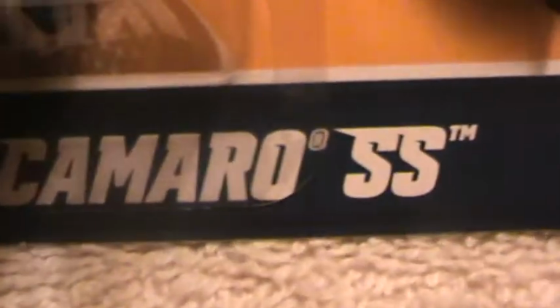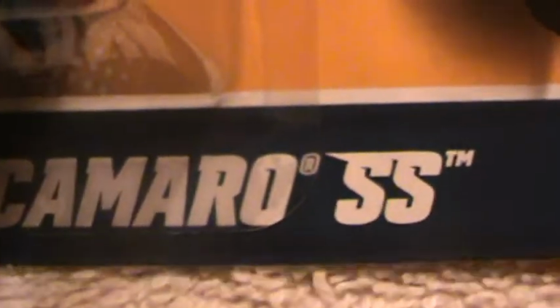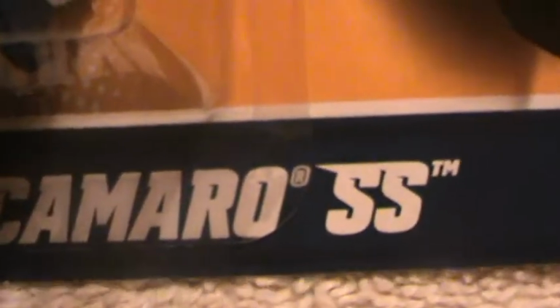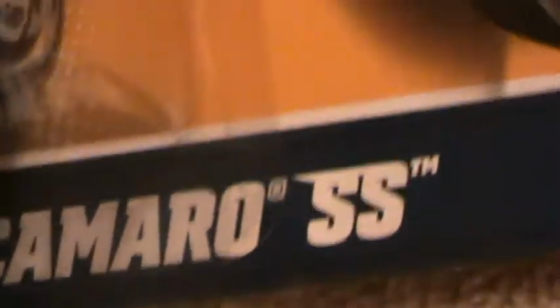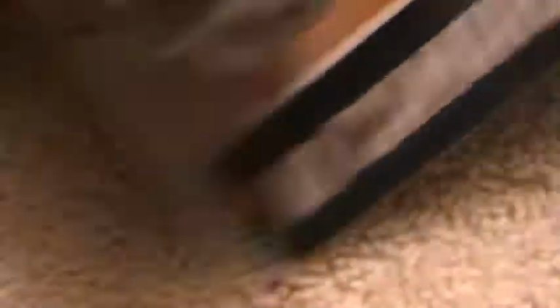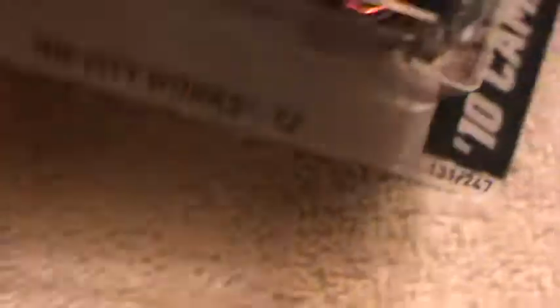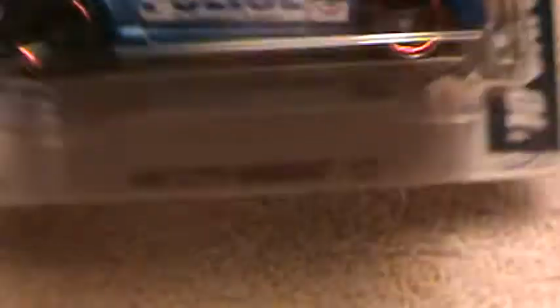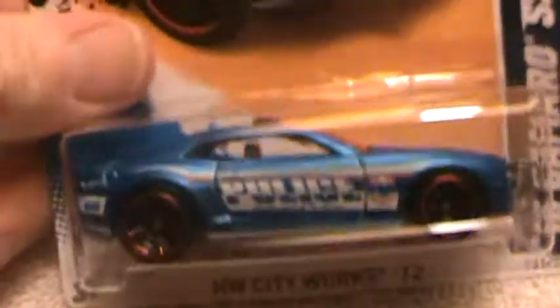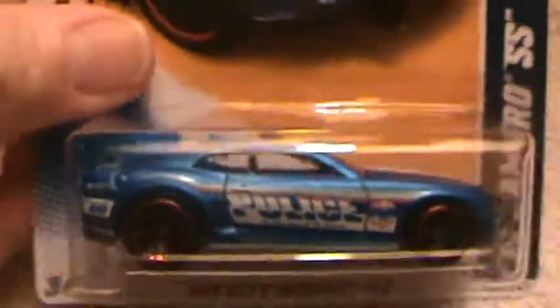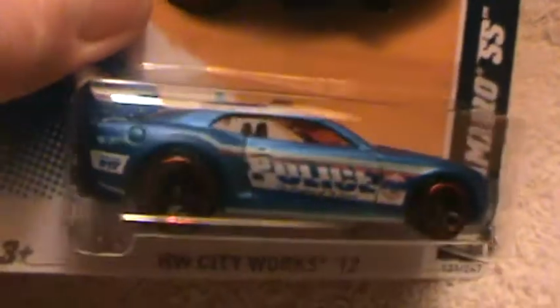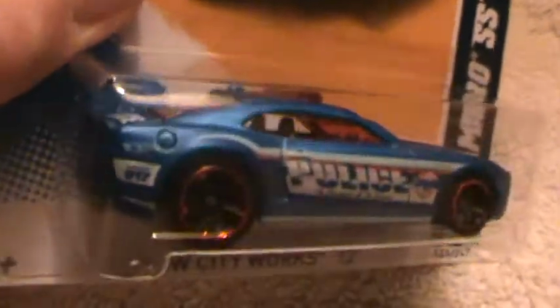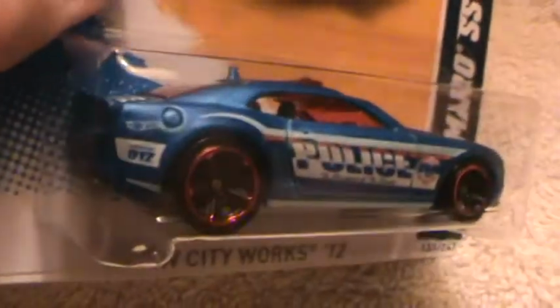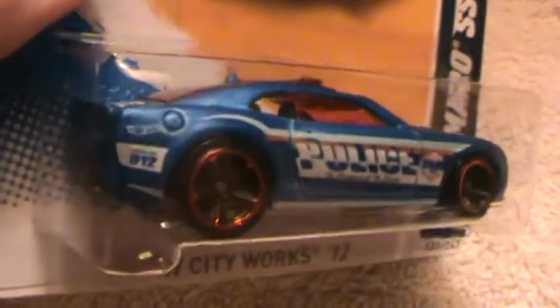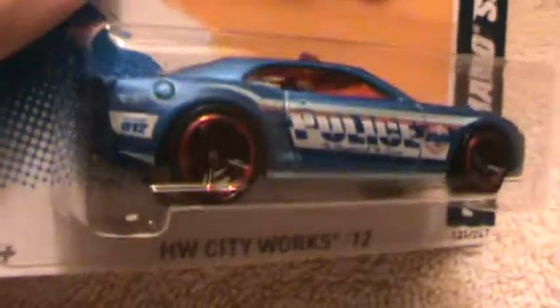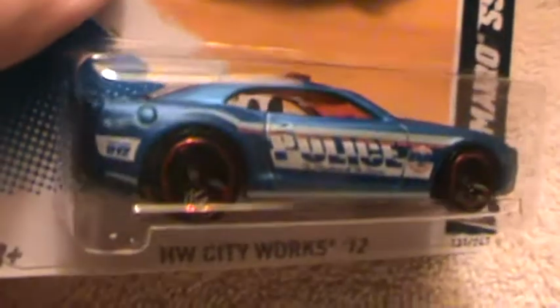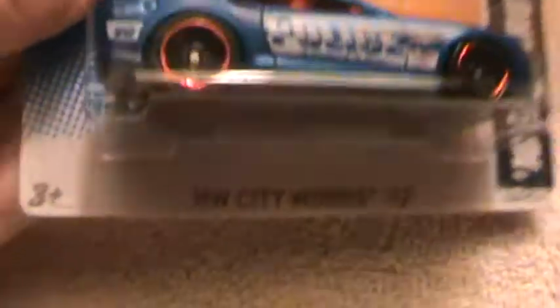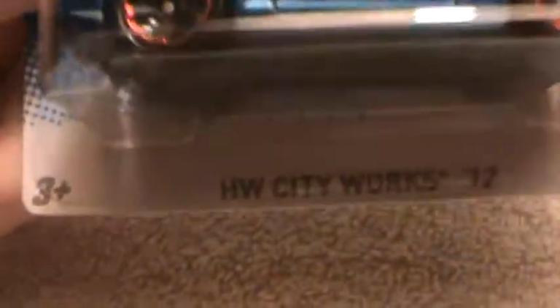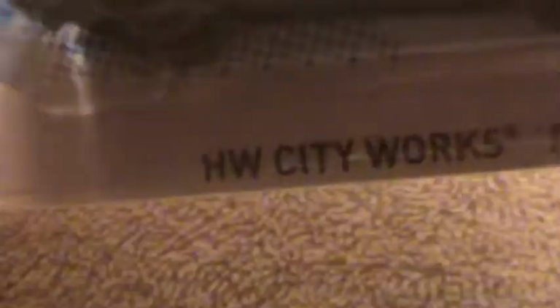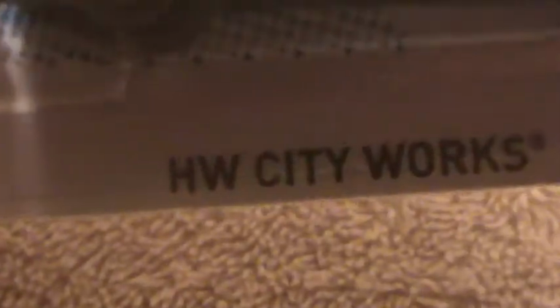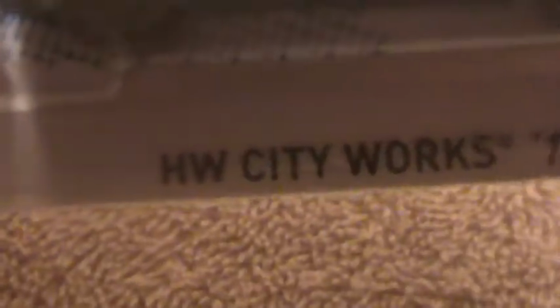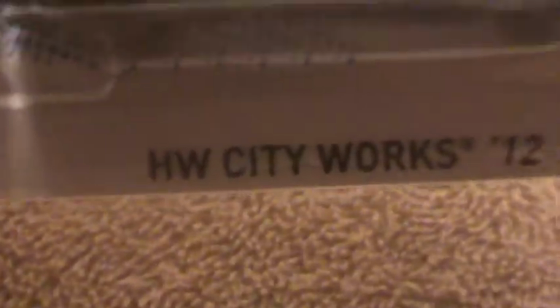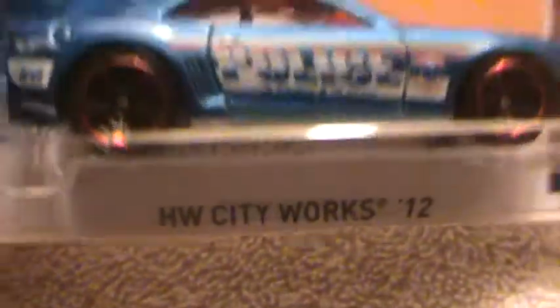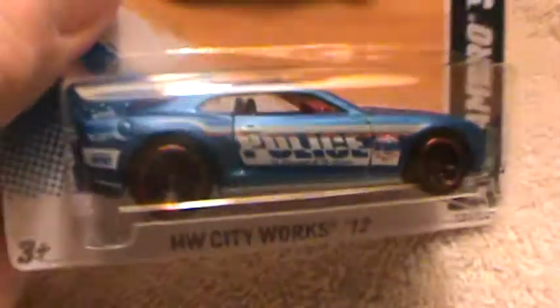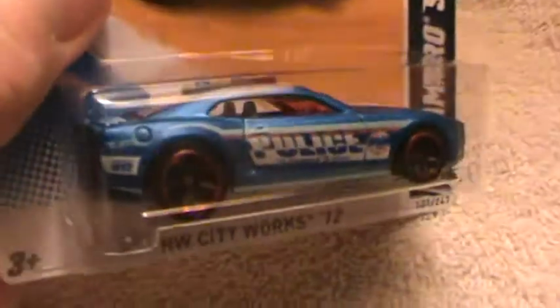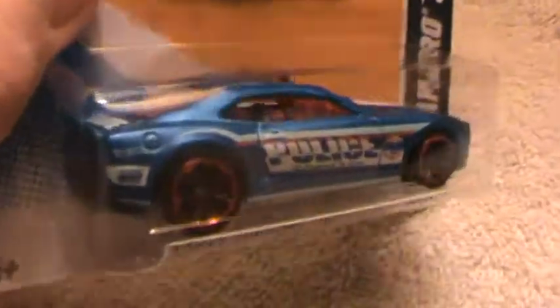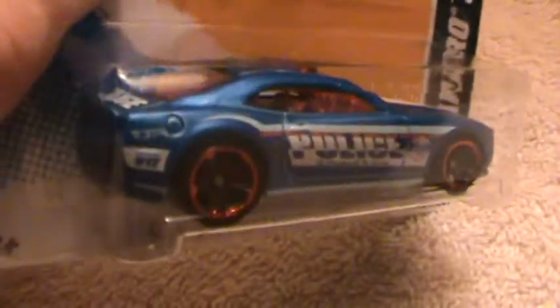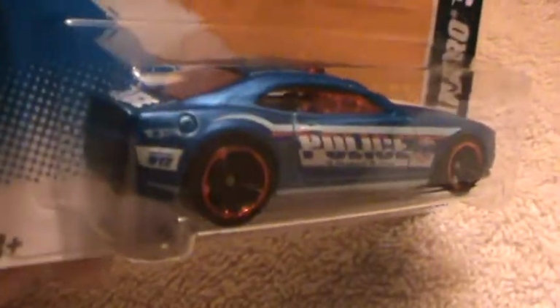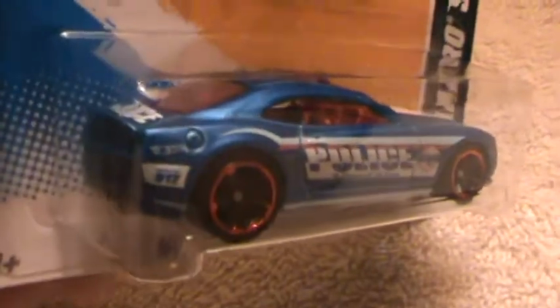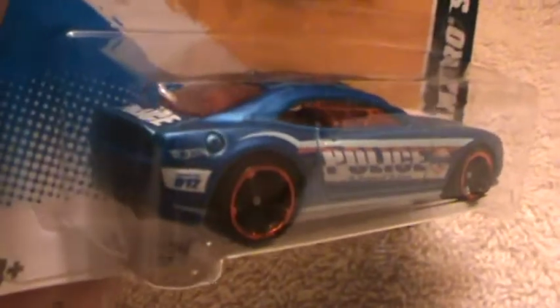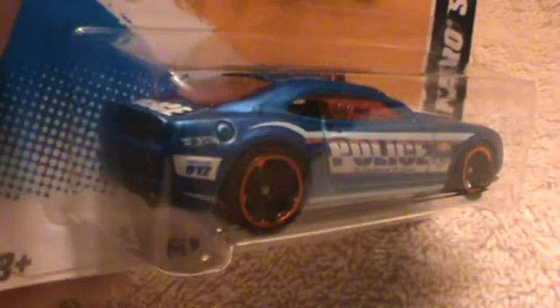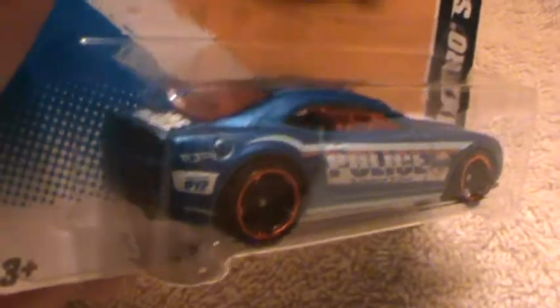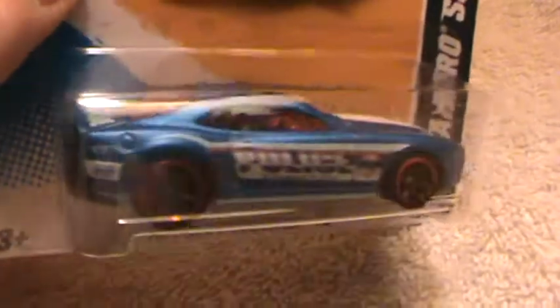2010's Camaro SS. I just did the white one — this is kind of out of order, but Hot Wheels City works. I definitely like this blue one better.